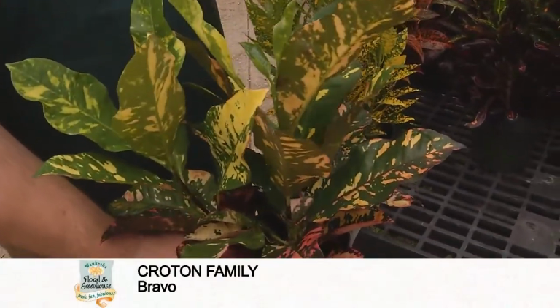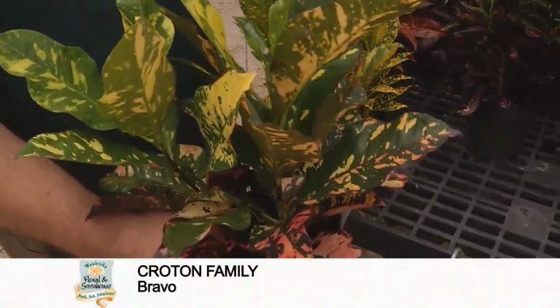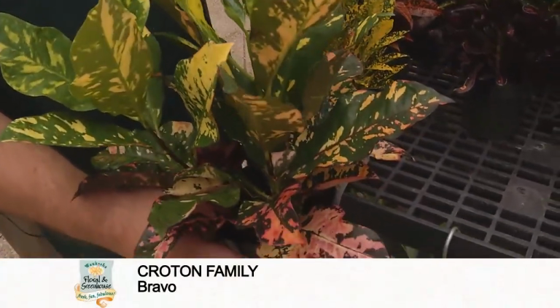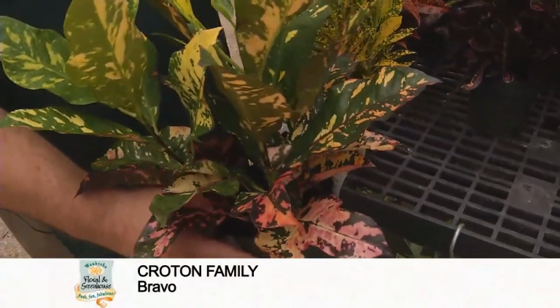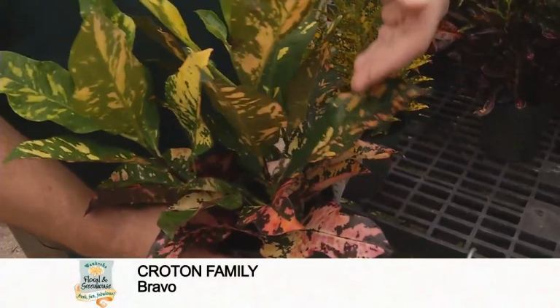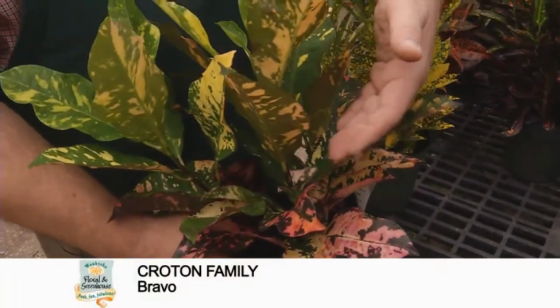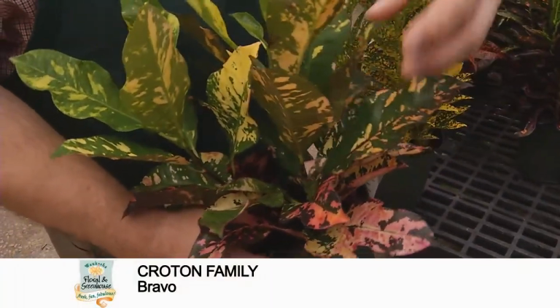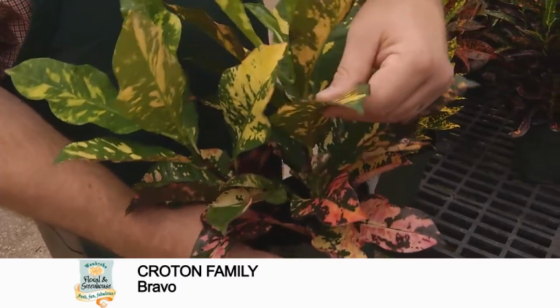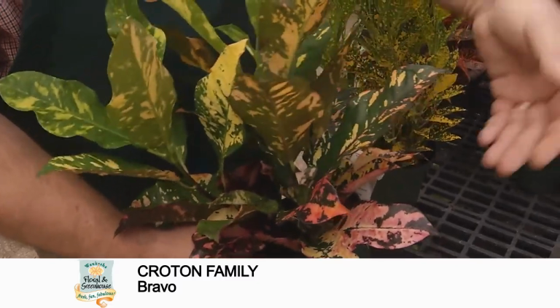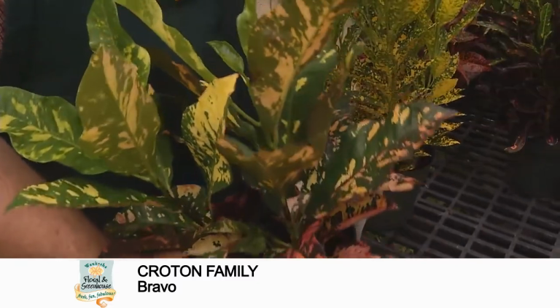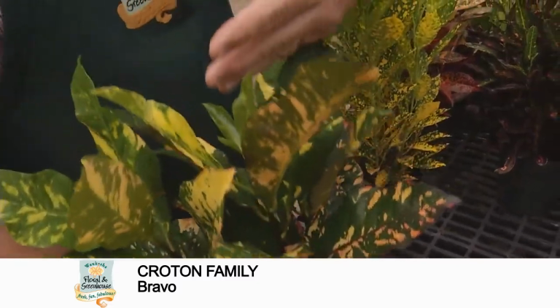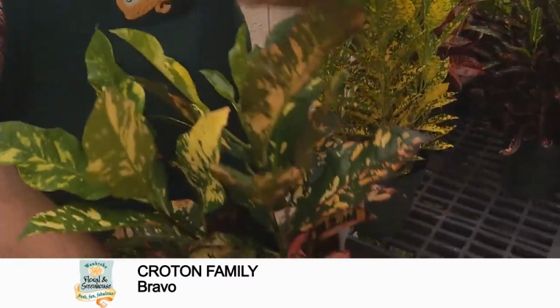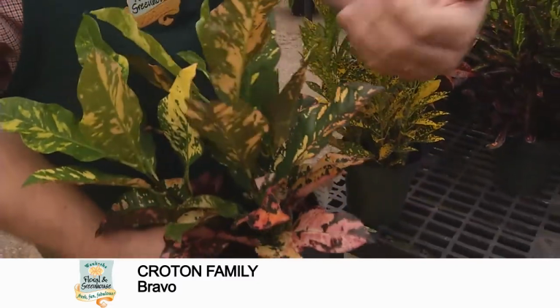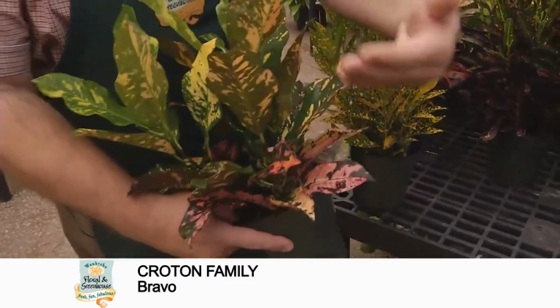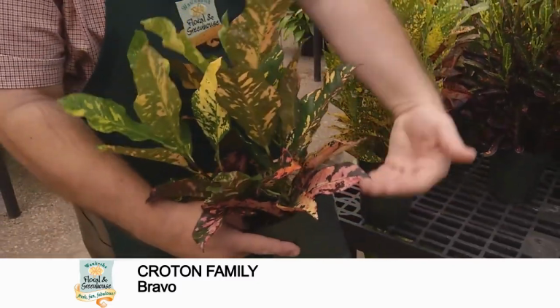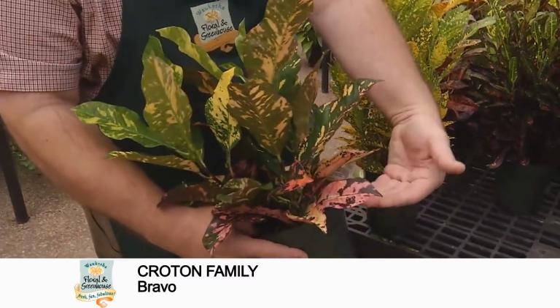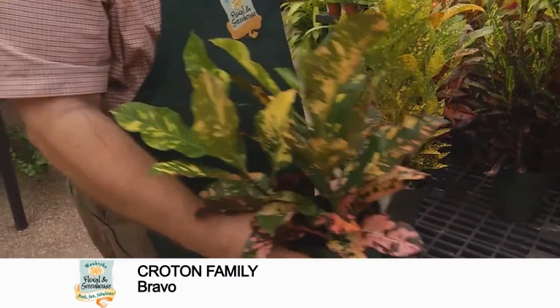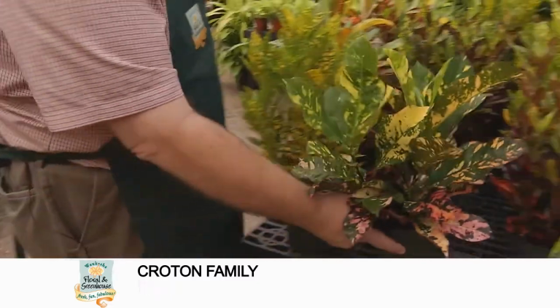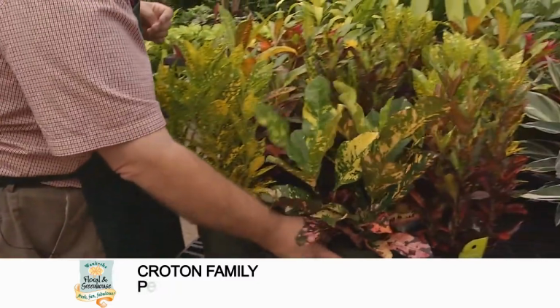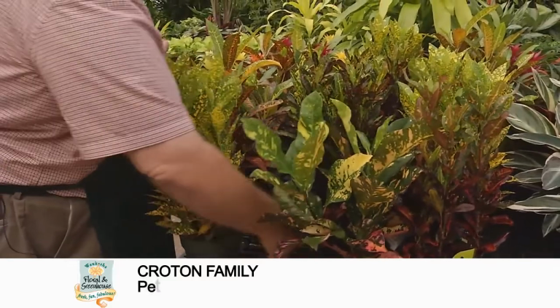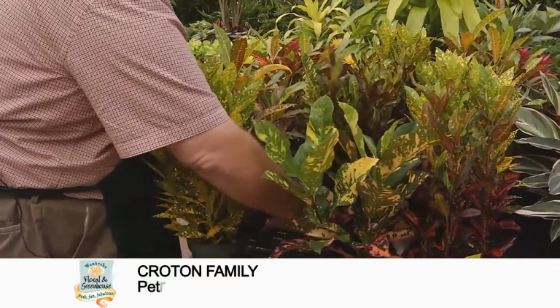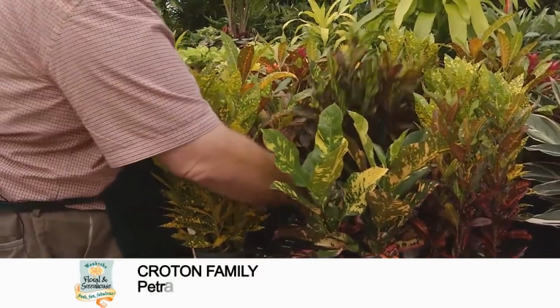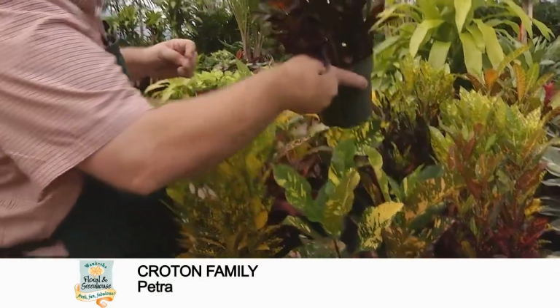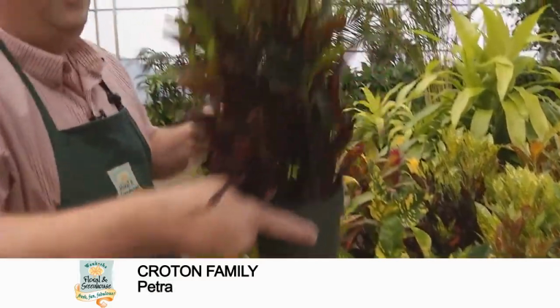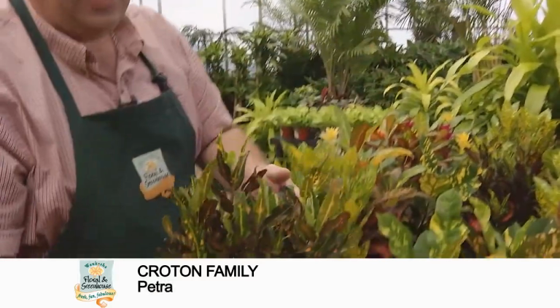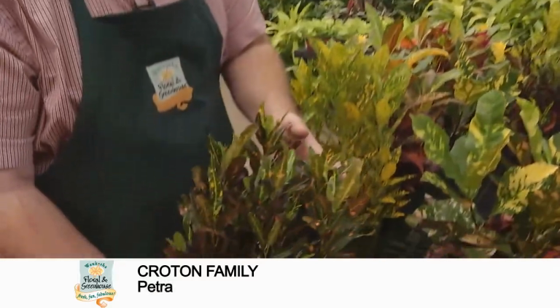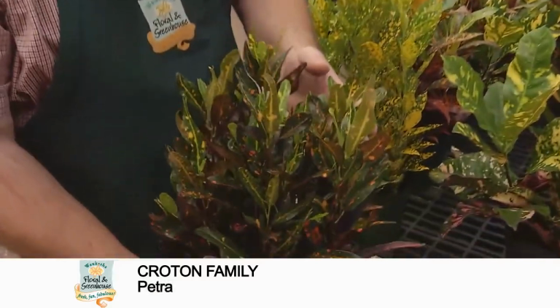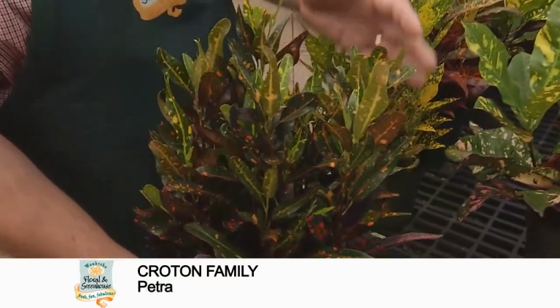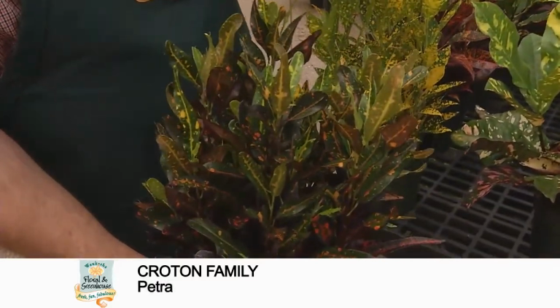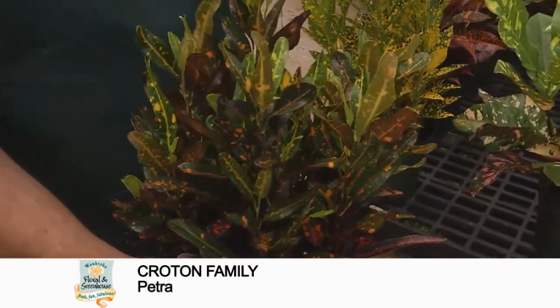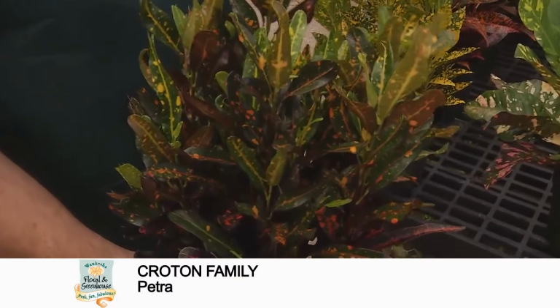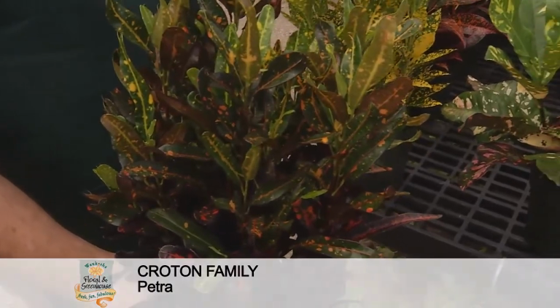This one is a Bravo, so it has the larger leaves that you see here, and as you can see they go from yellows through shades of red. This one is a Petra, and Petra has the smaller leaves — but look at the beautiful fall color that's on here.